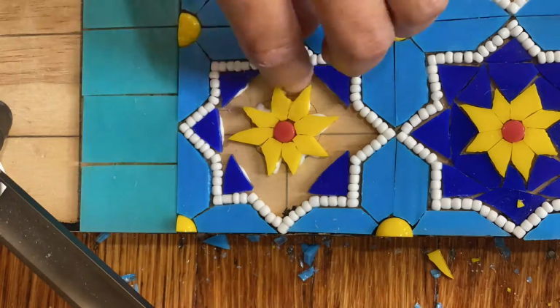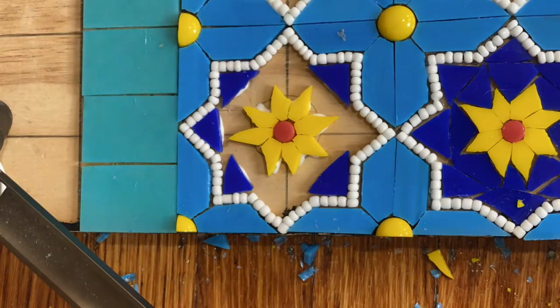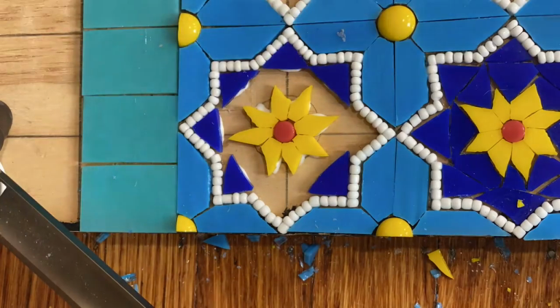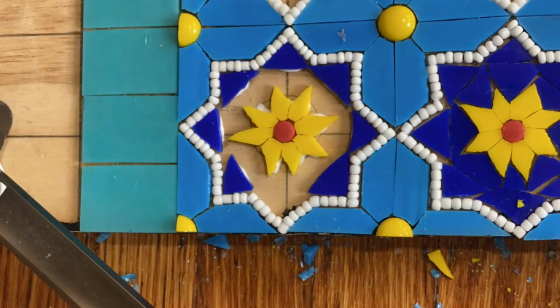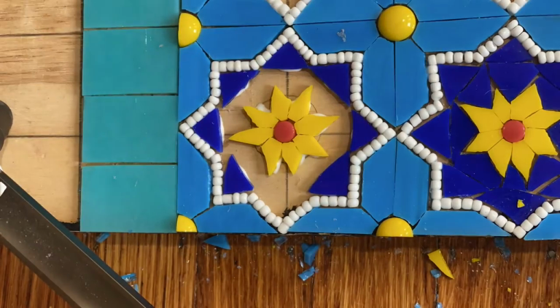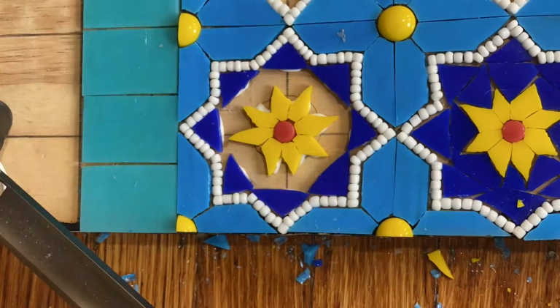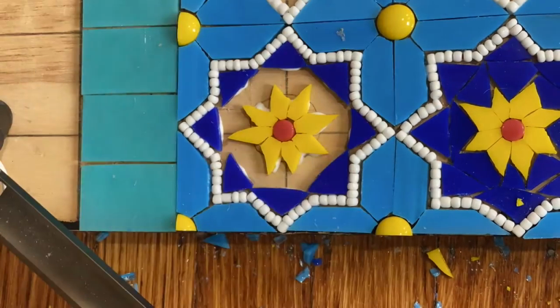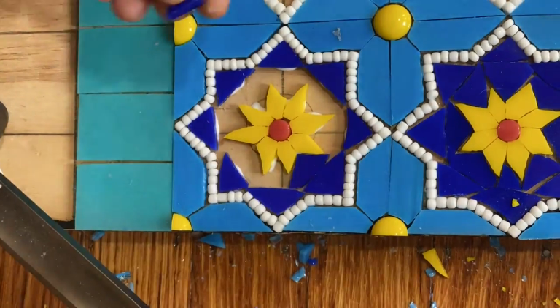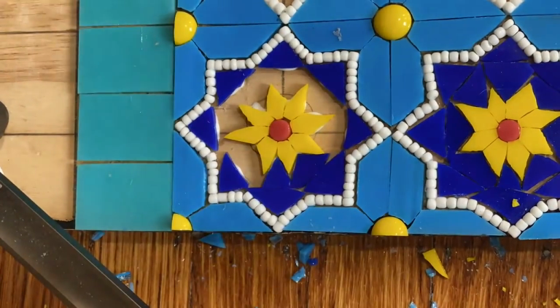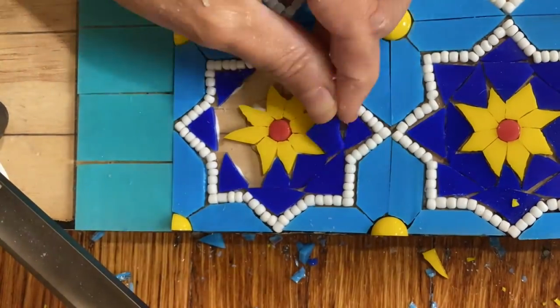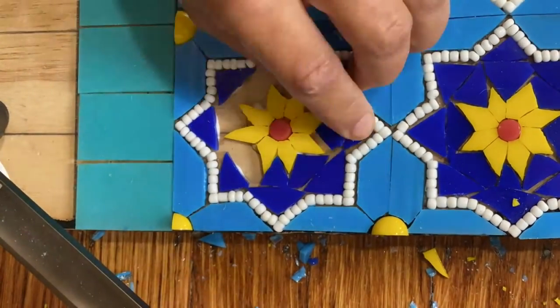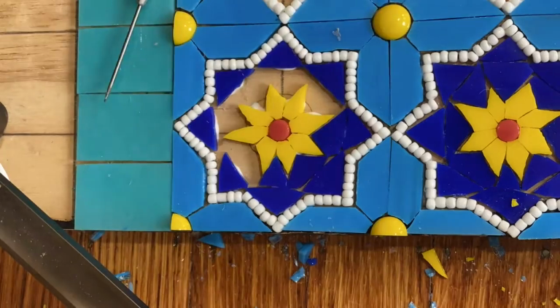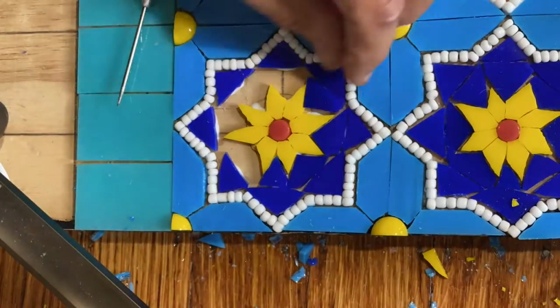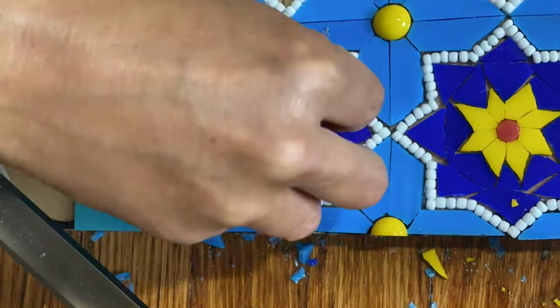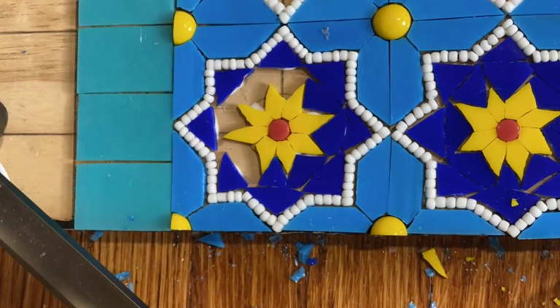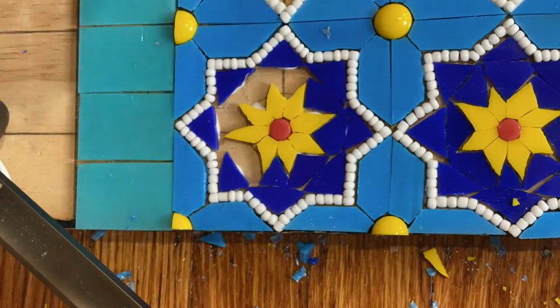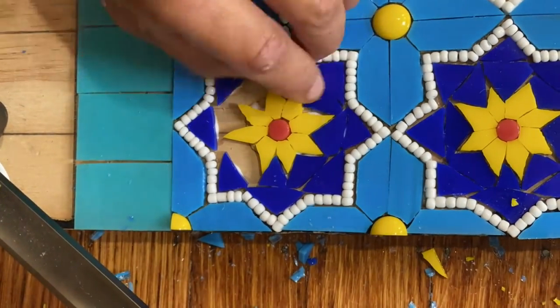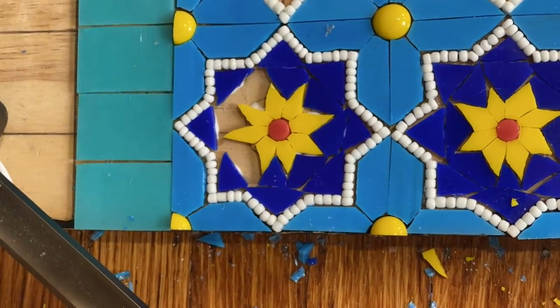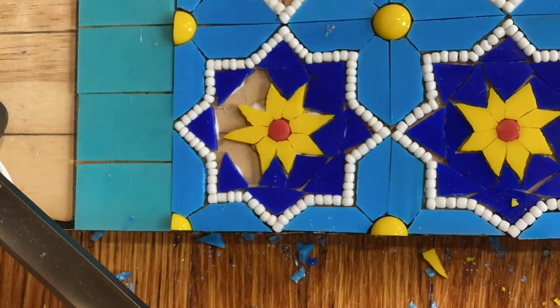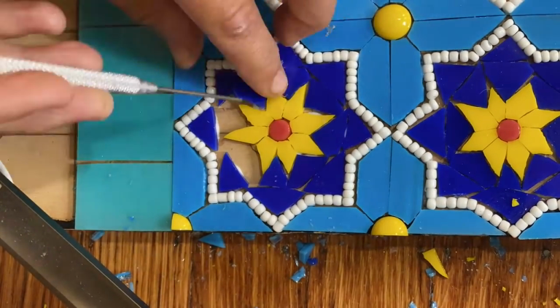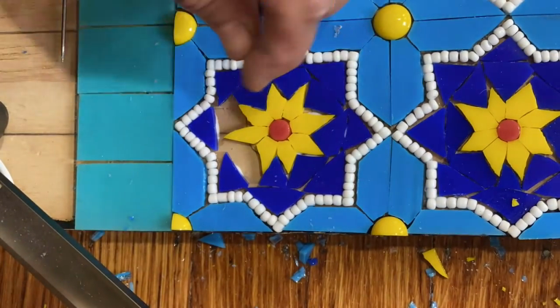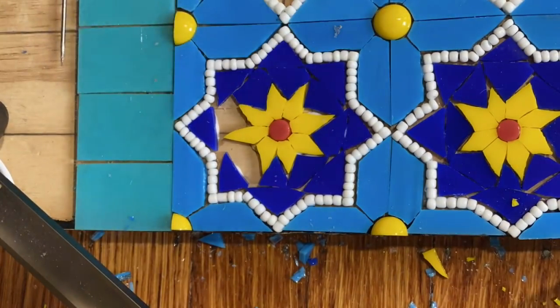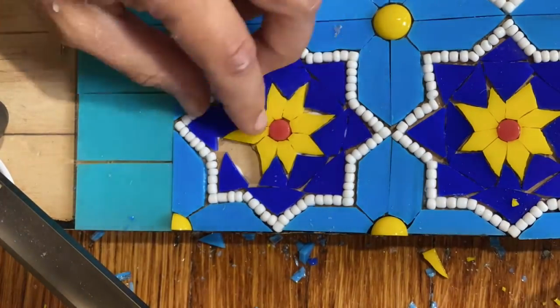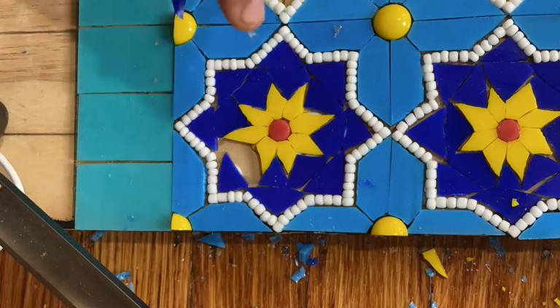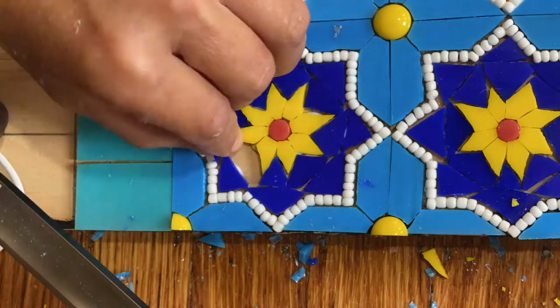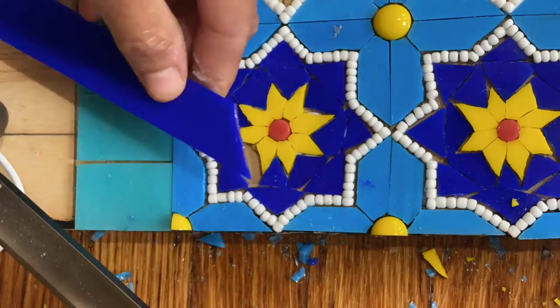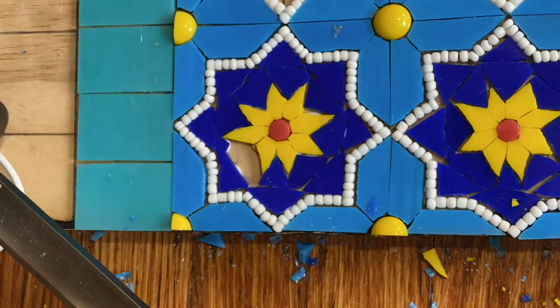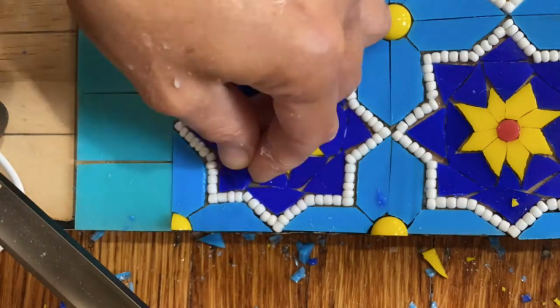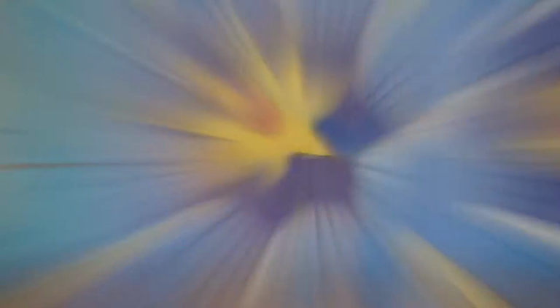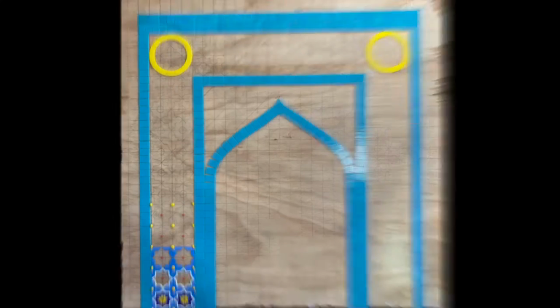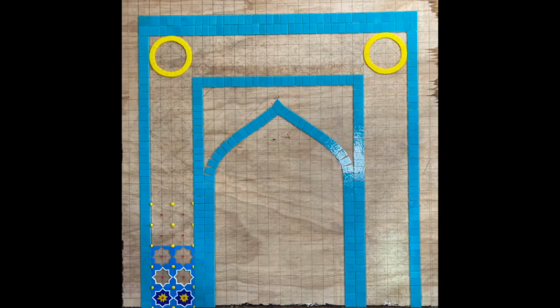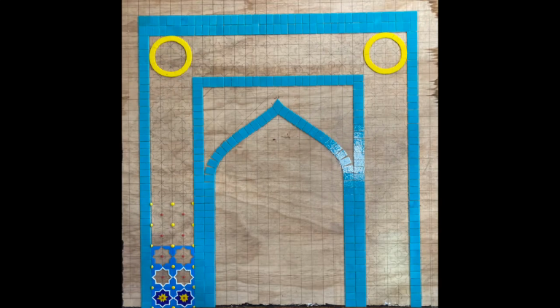I timed myself making these sections, and it'll probably take about 66 more hours to complete this section. It's mind-numbing to think about having to do all this repetitive work, so if I show you, it'll be a super compressed time lapse.